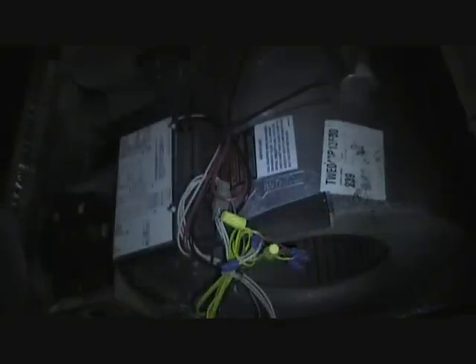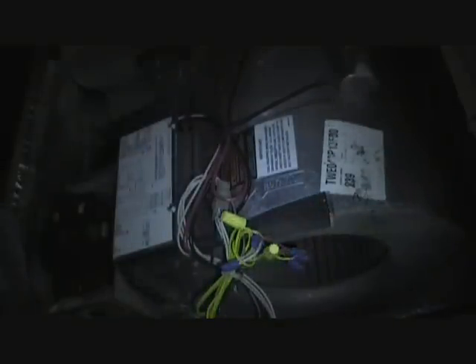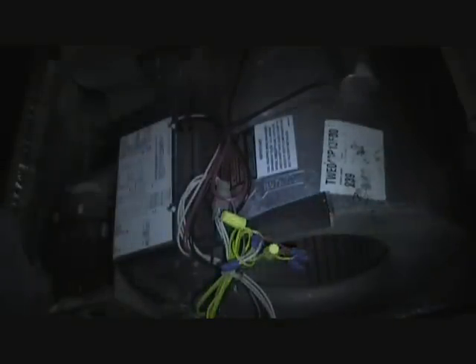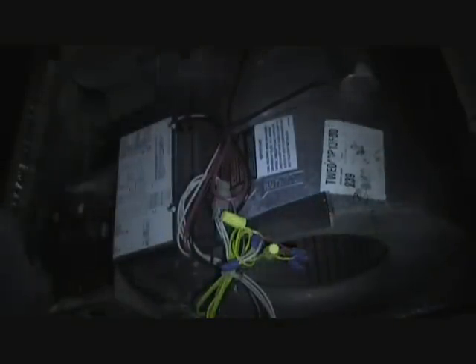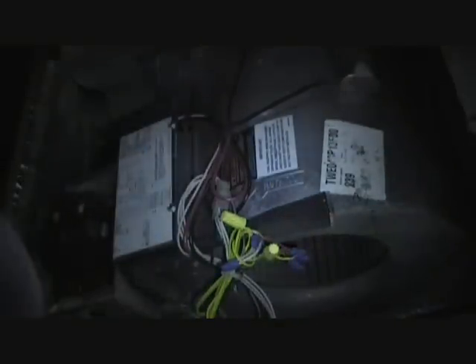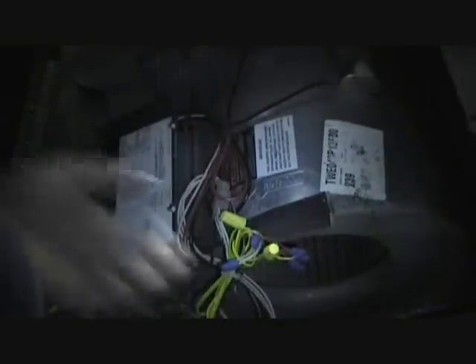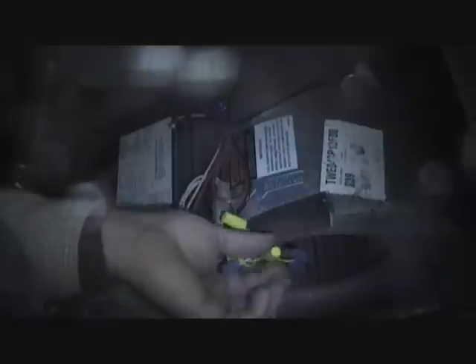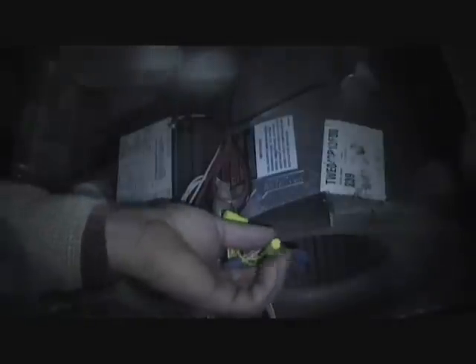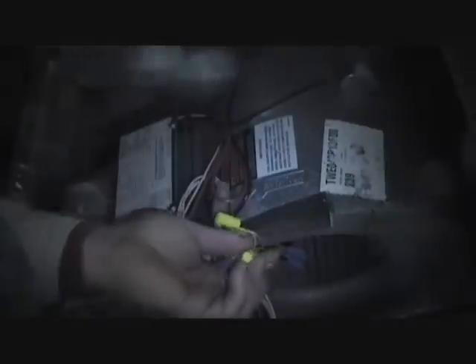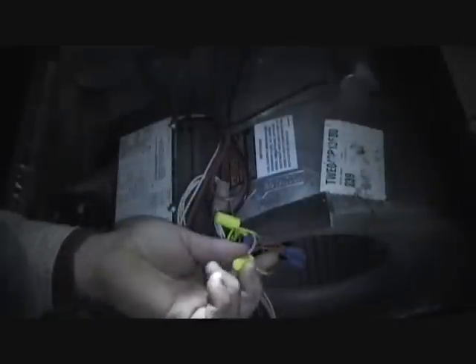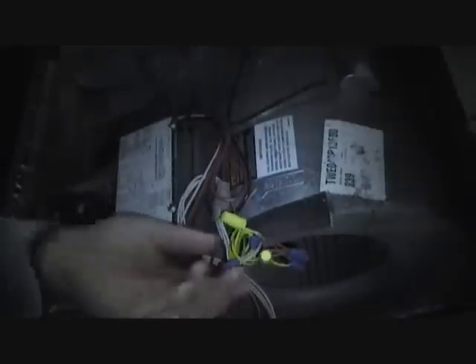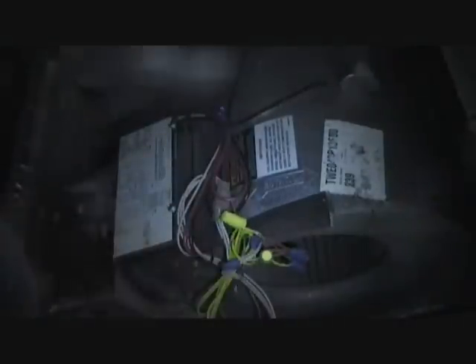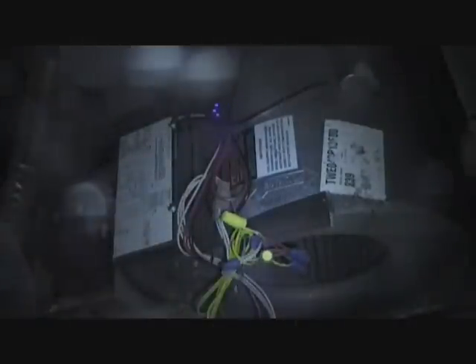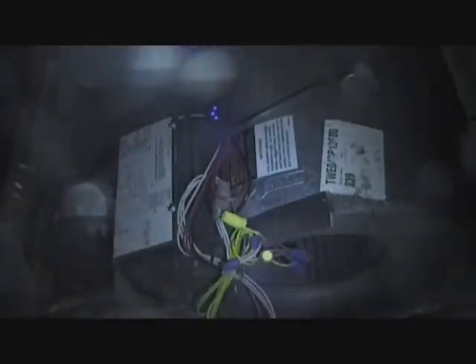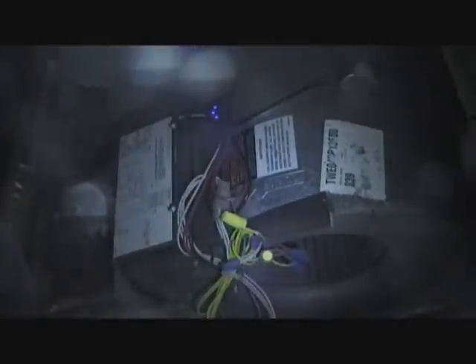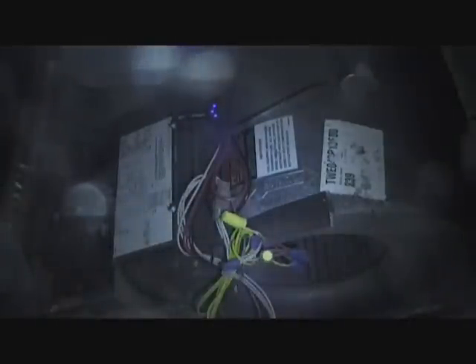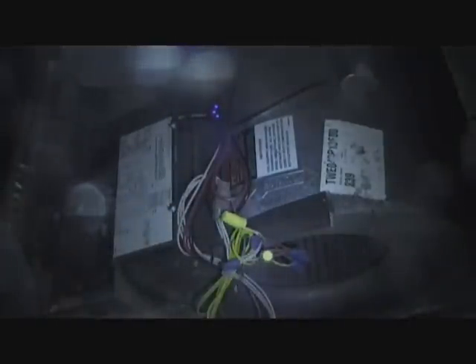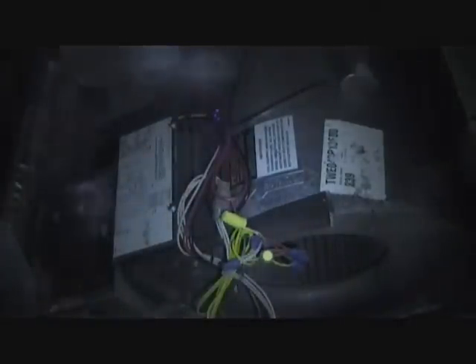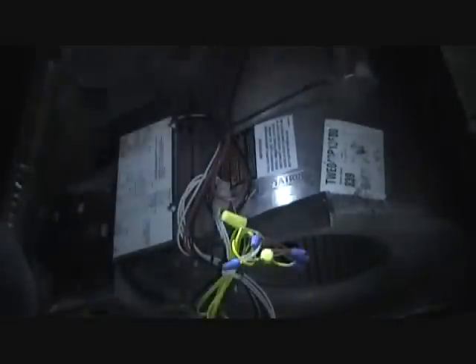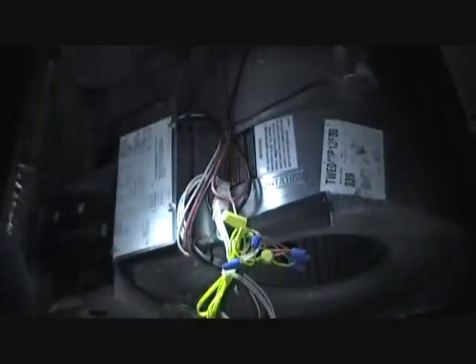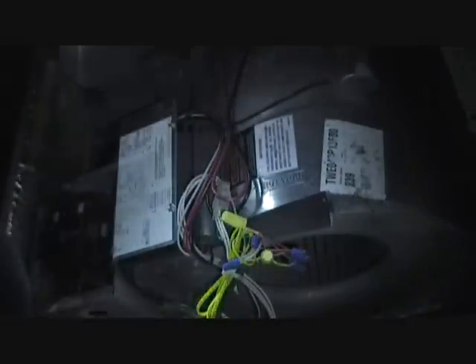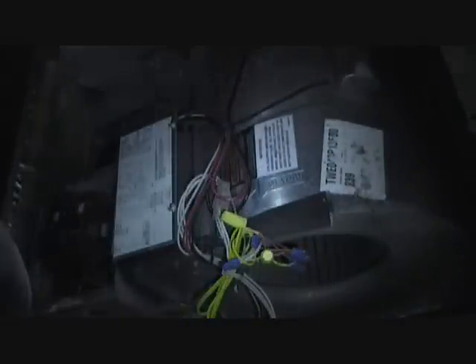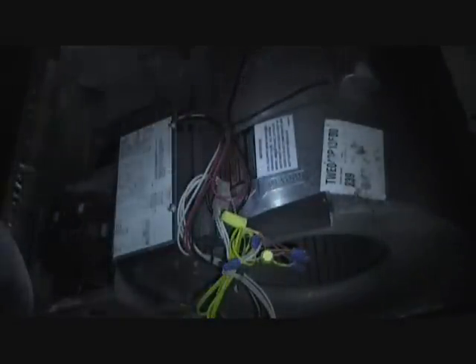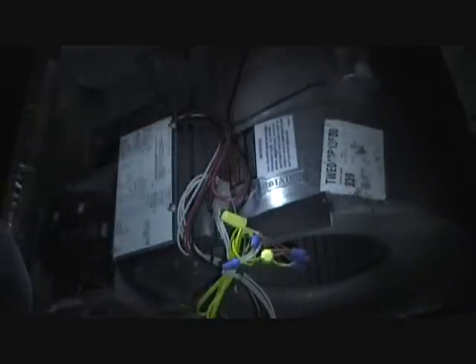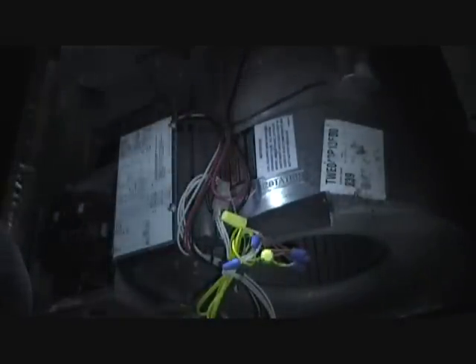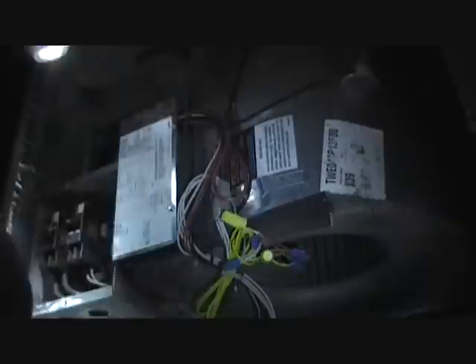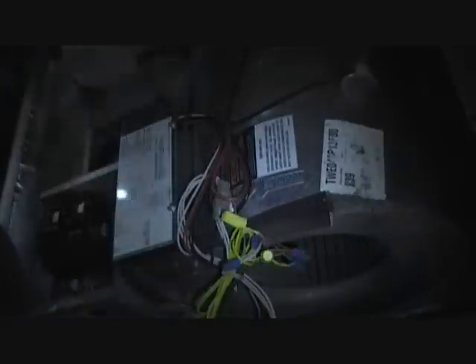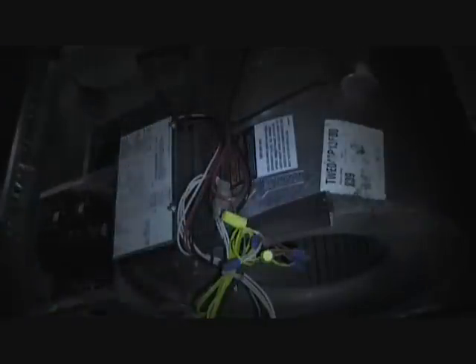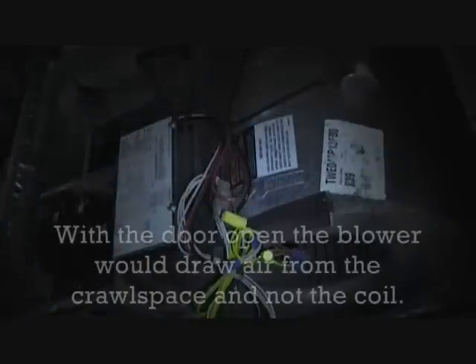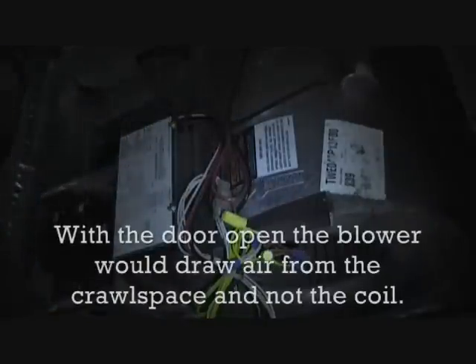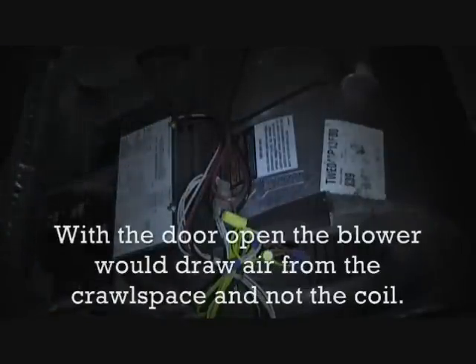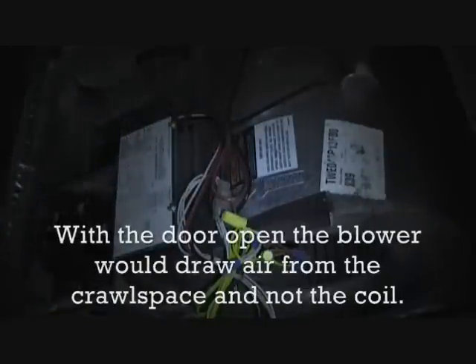What I've done is taken the yellow wire apart so the compressor does not come on. We don't want it to come on because I have the door open anyway. I'll flip the breaker on.